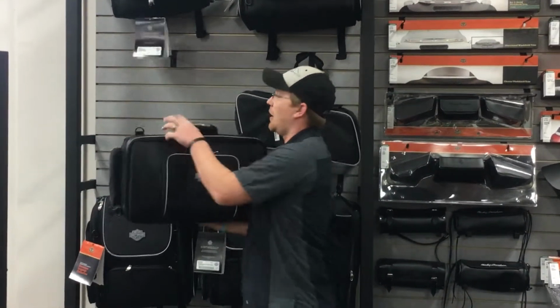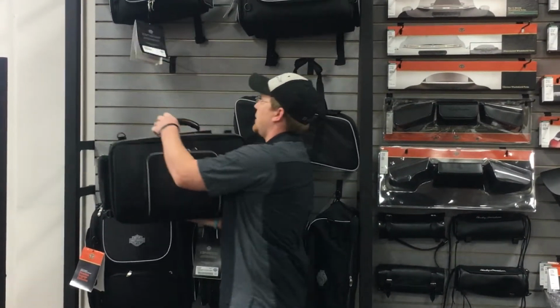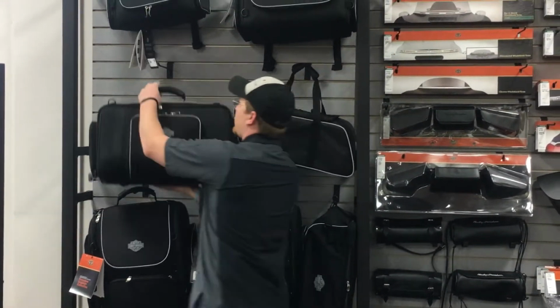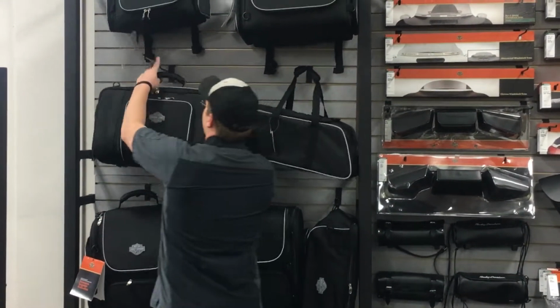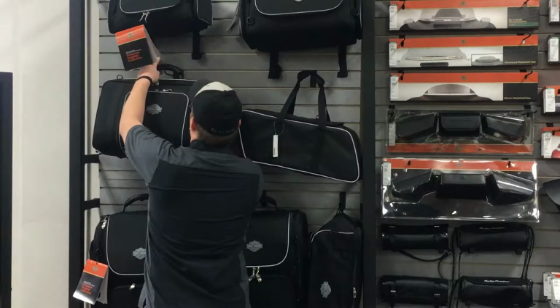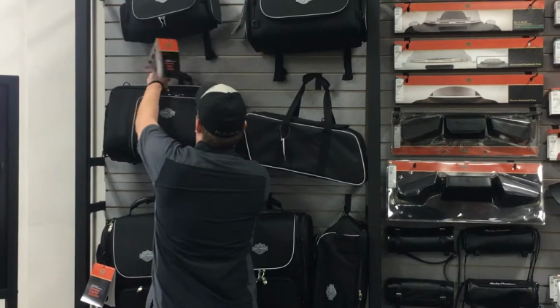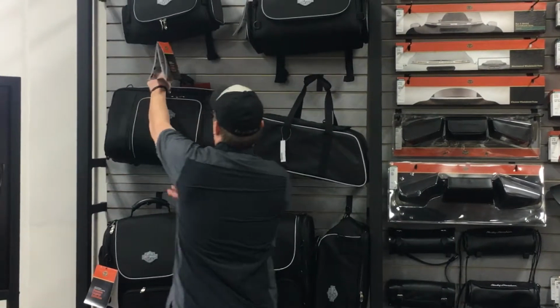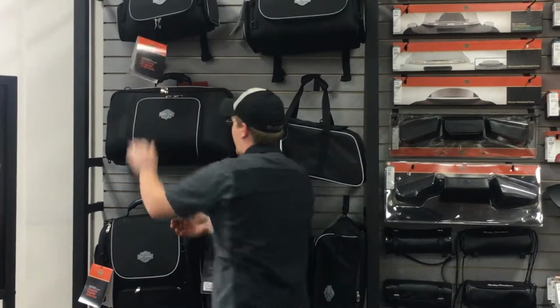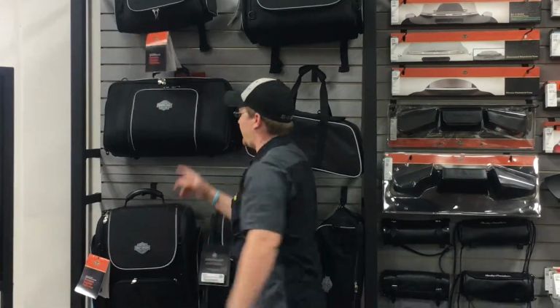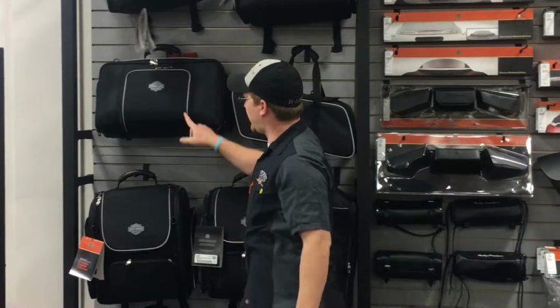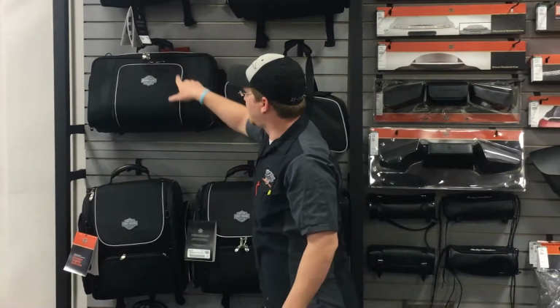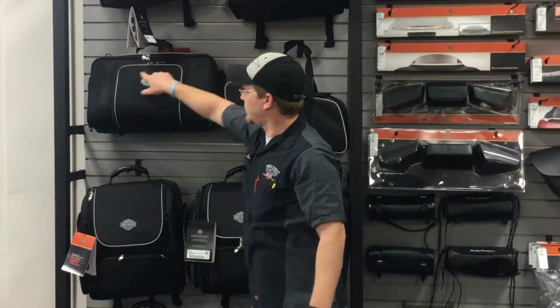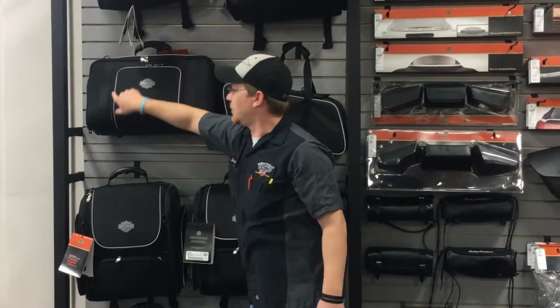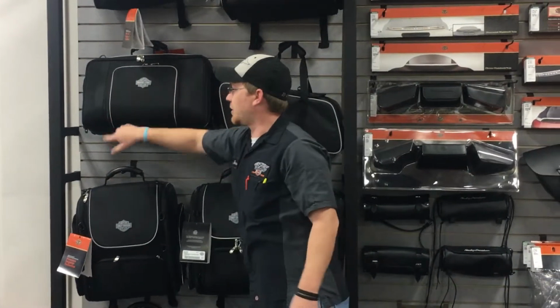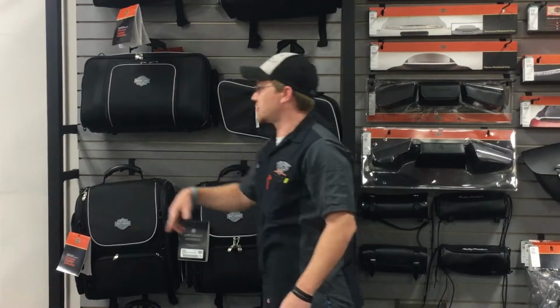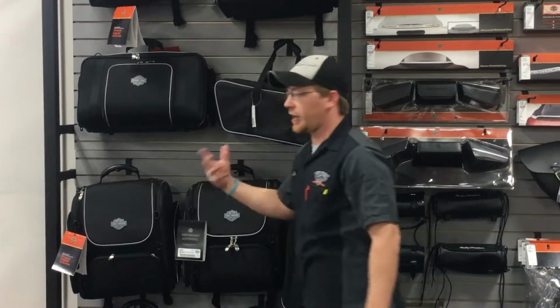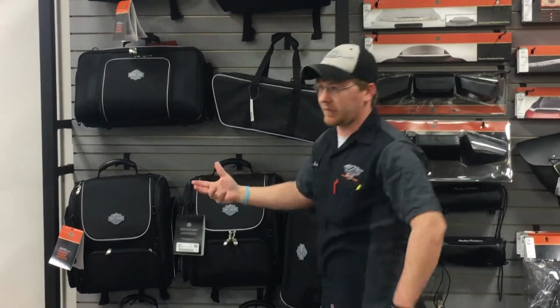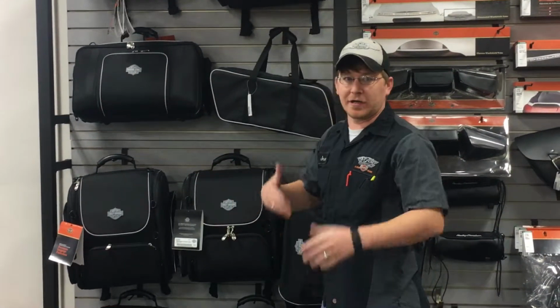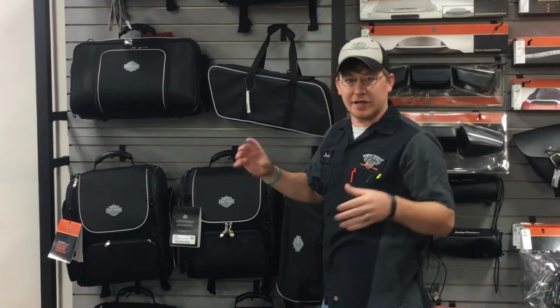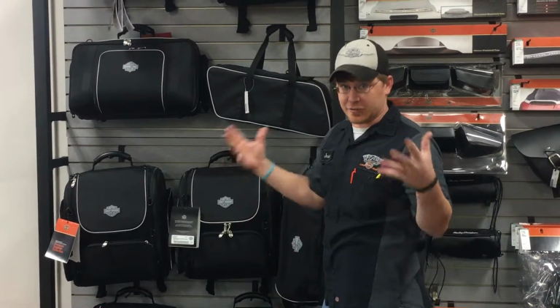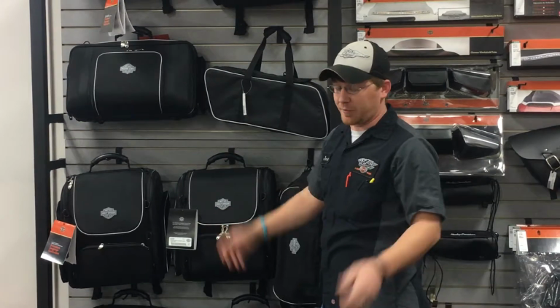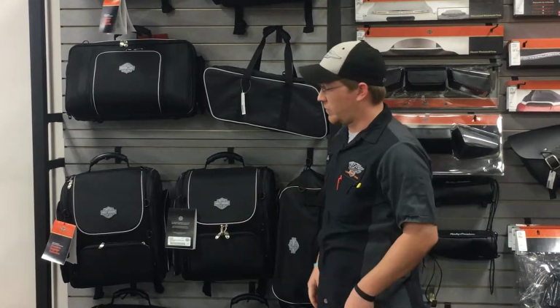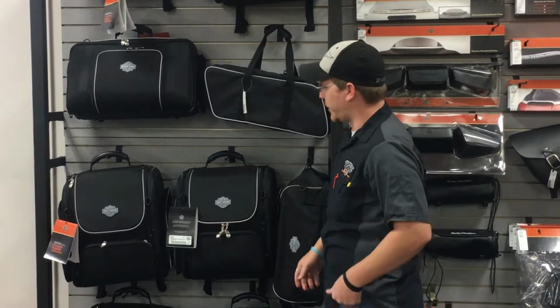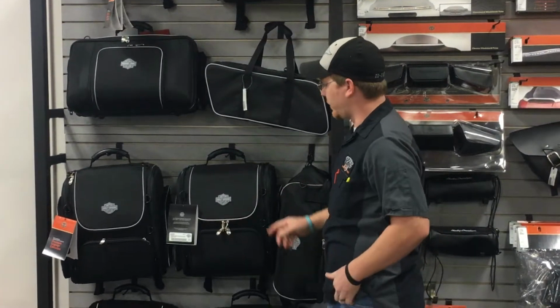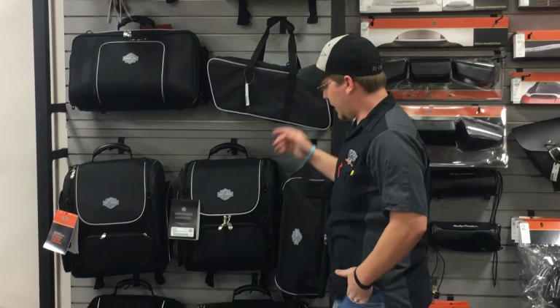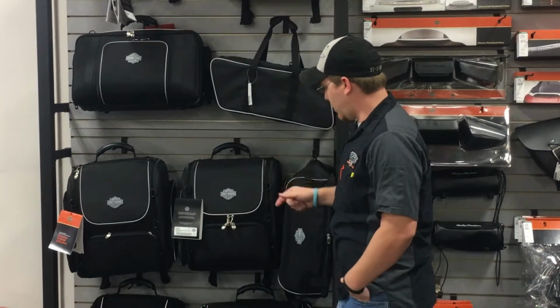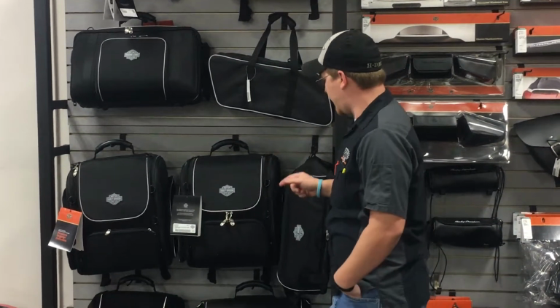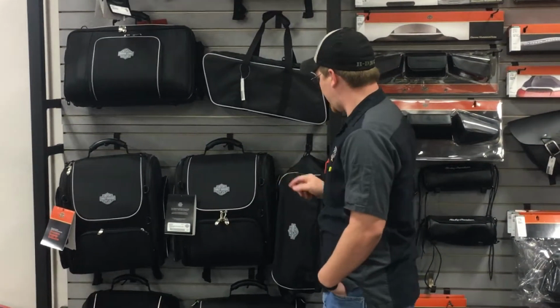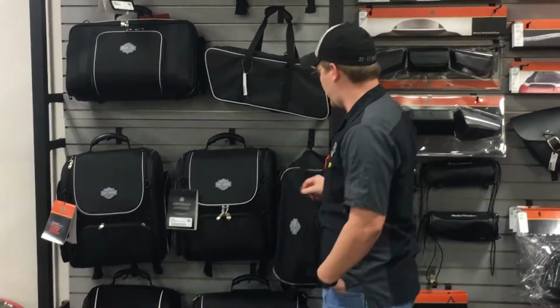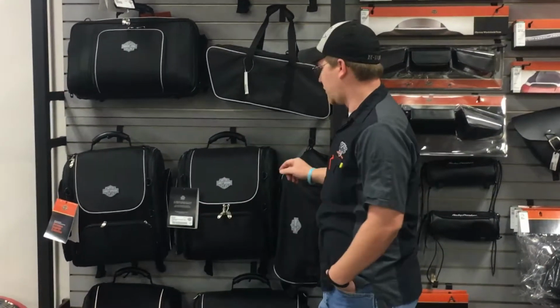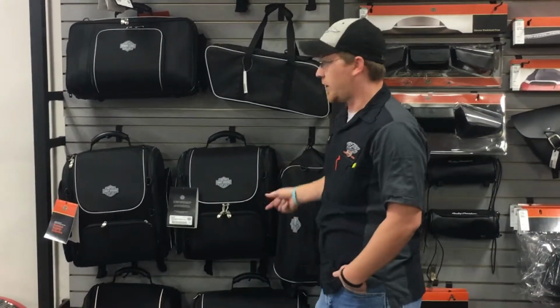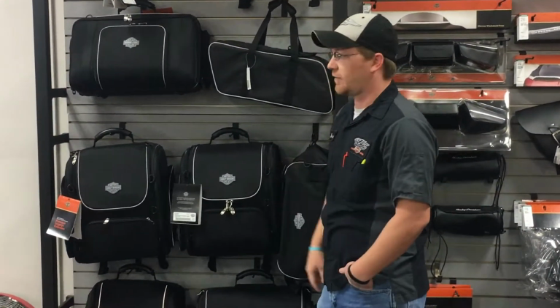Each one of these bags has highlighted tubing so it's reflective — any light hitting it is really bright and reflective. And they all have their own rain cover.